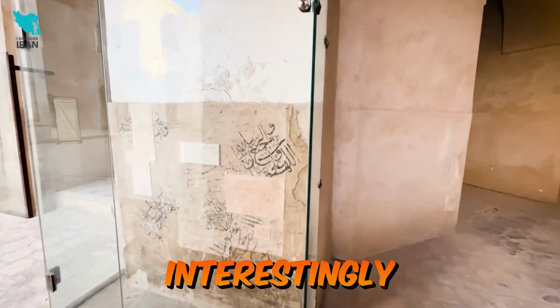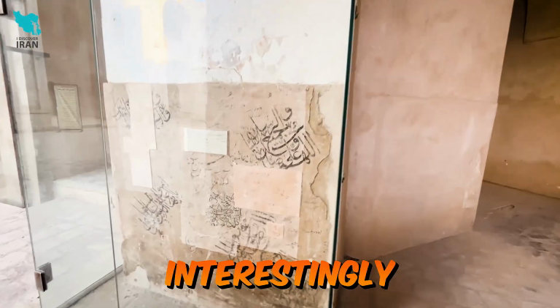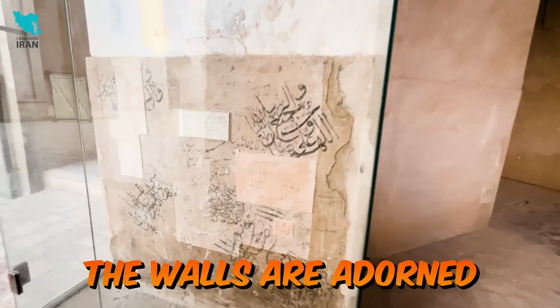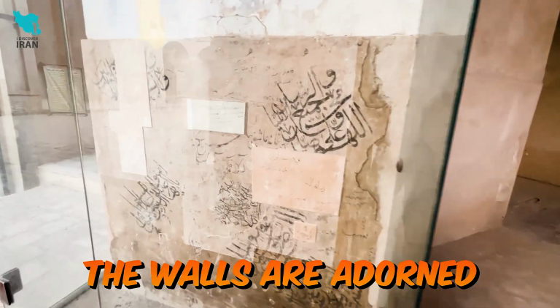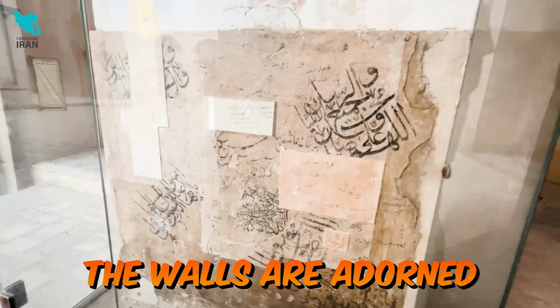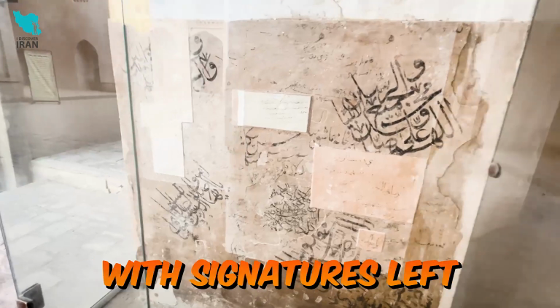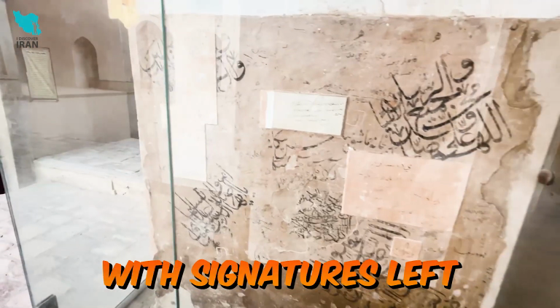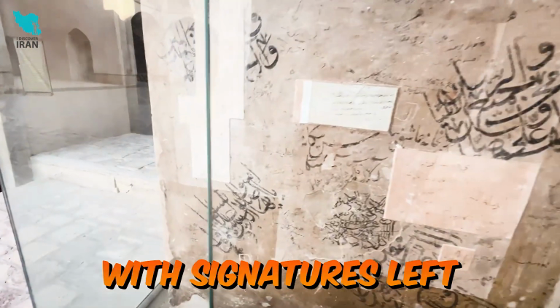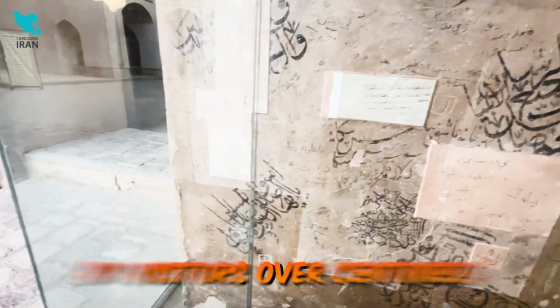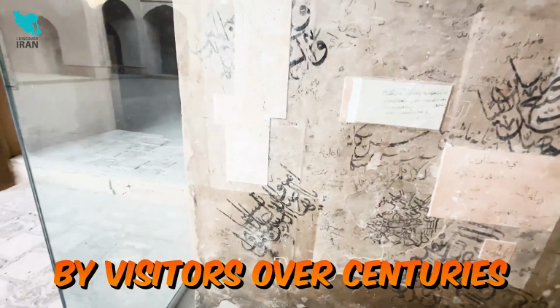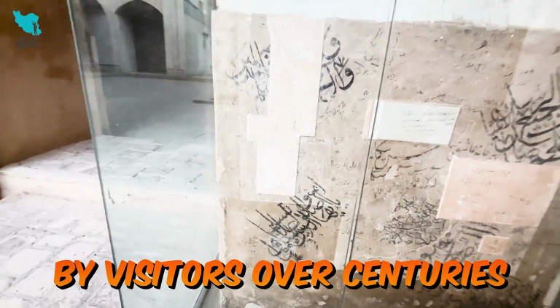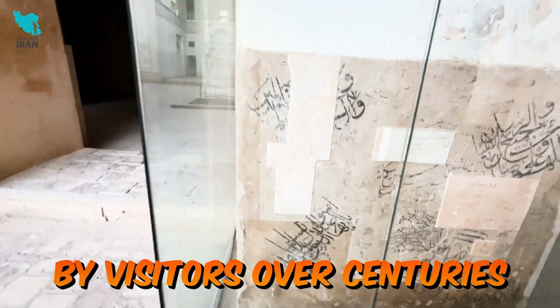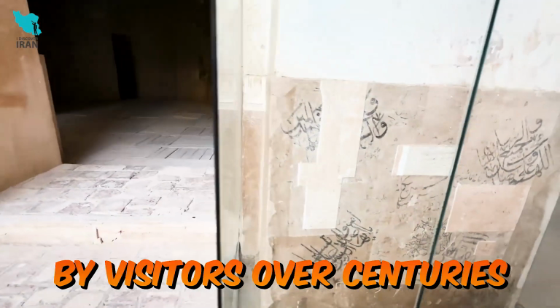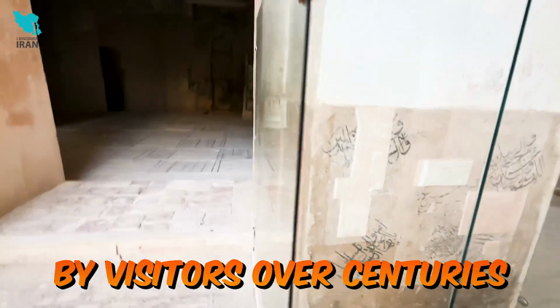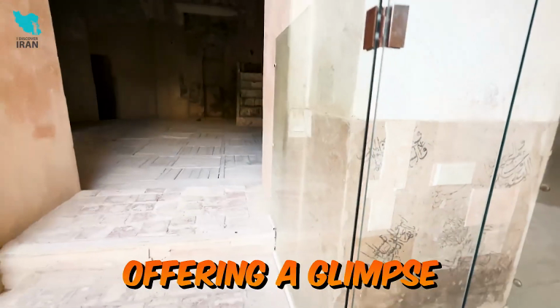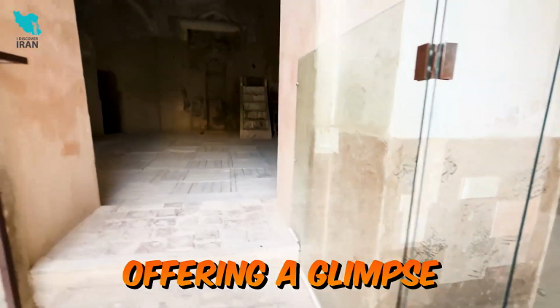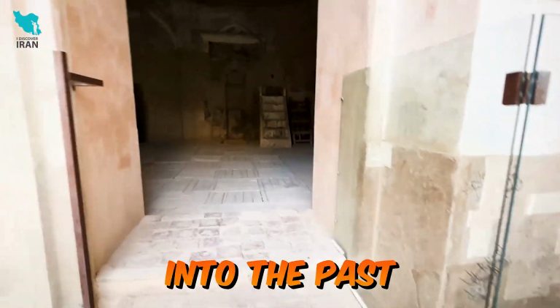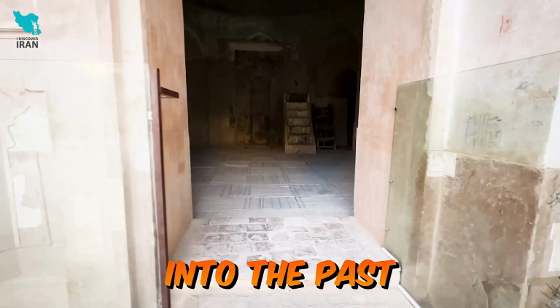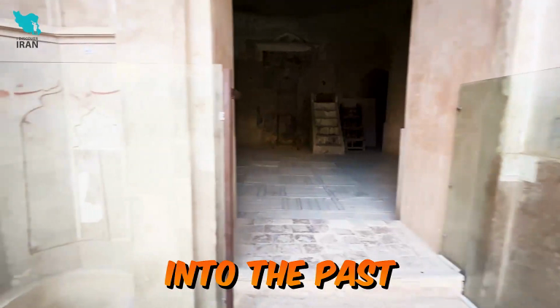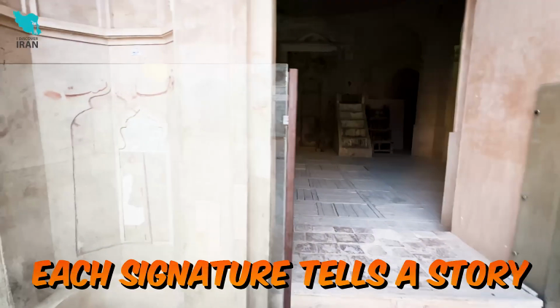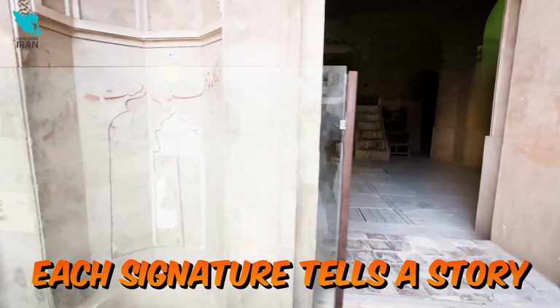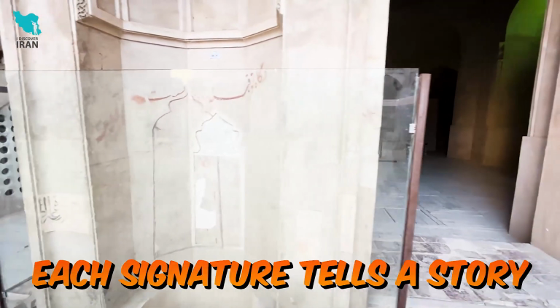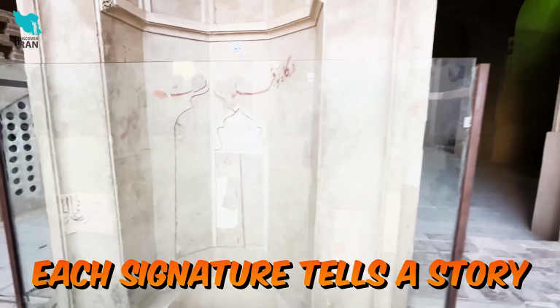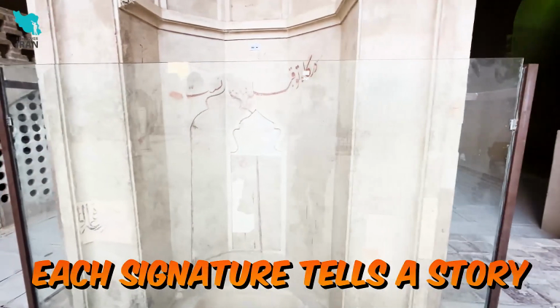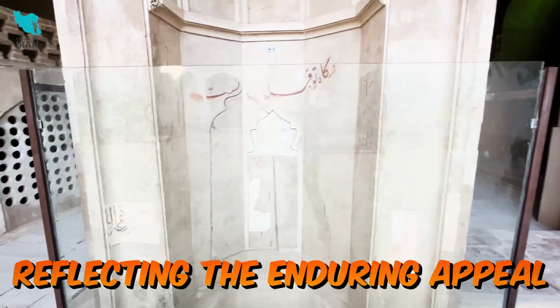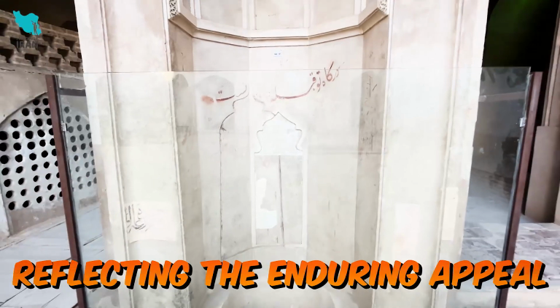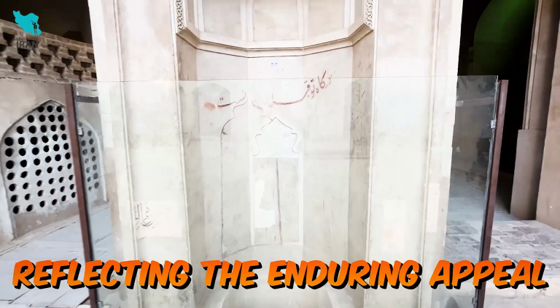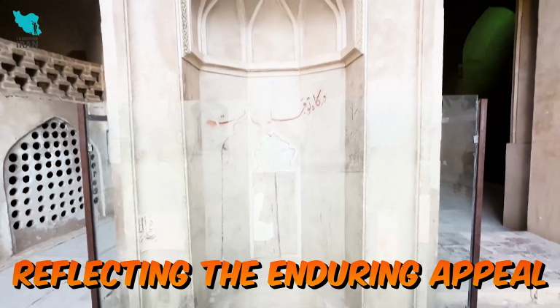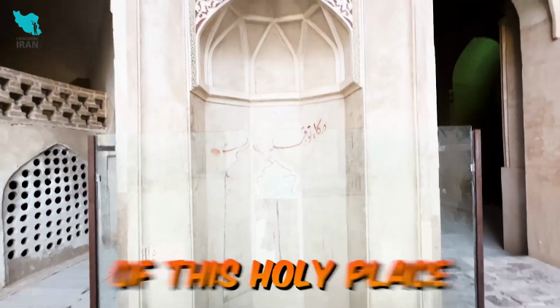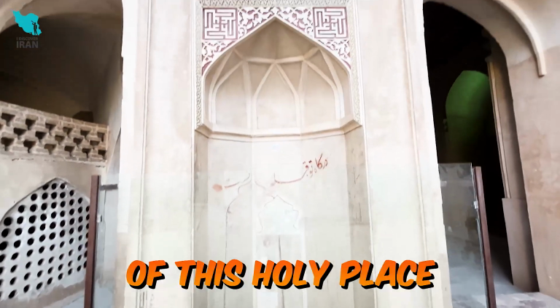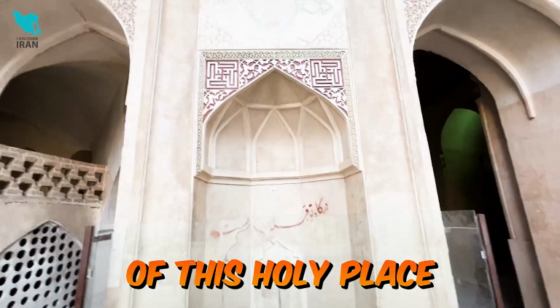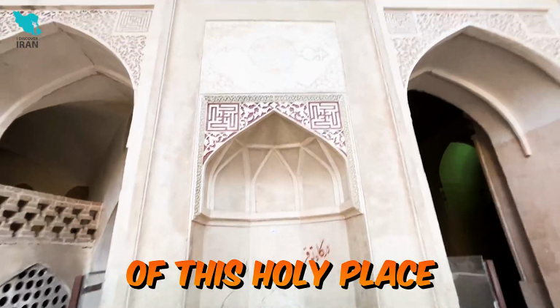Interestingly, the walls are adorned with signatures left by visitors over centuries, offering a glimpse into the past. Each signature tells a story, reflecting the enduring appeal of this holy place.